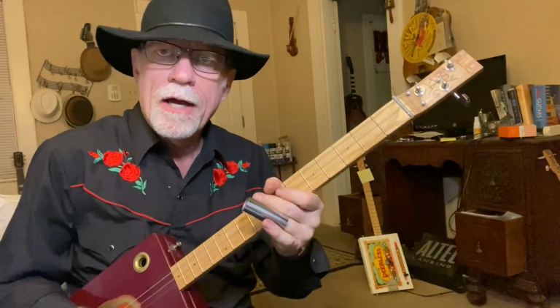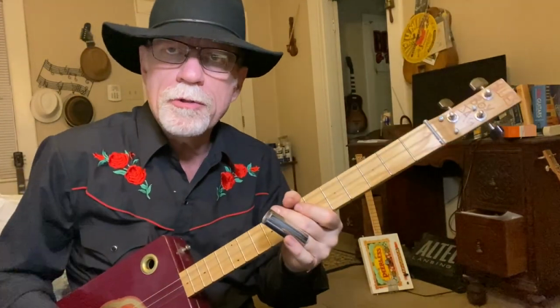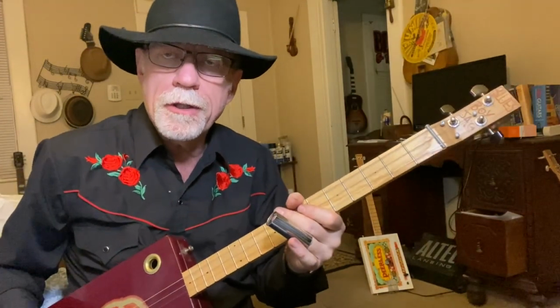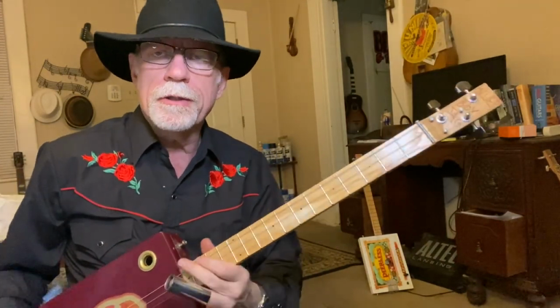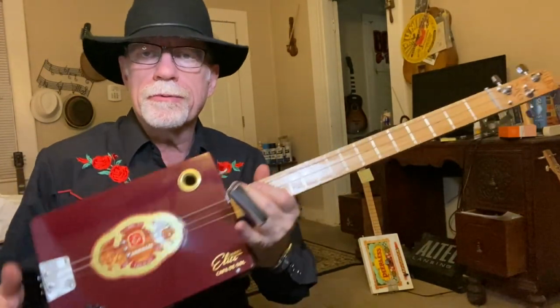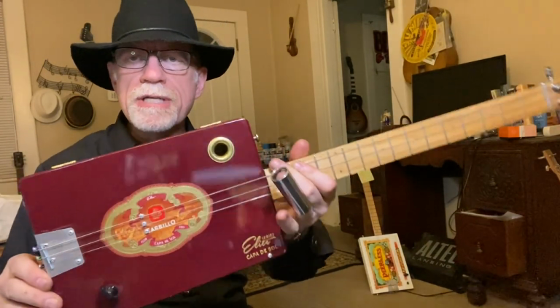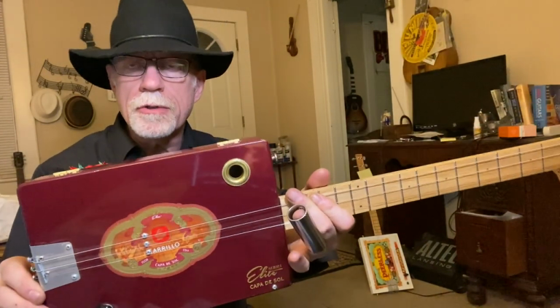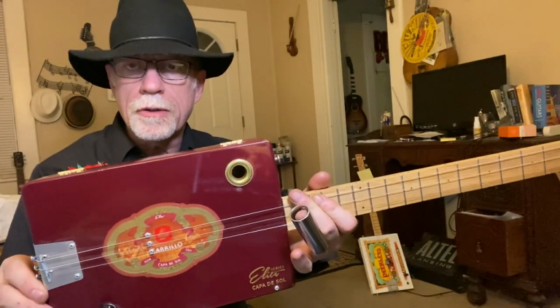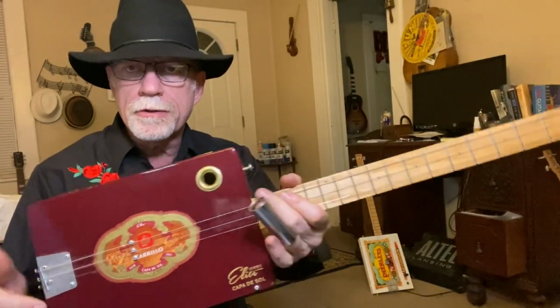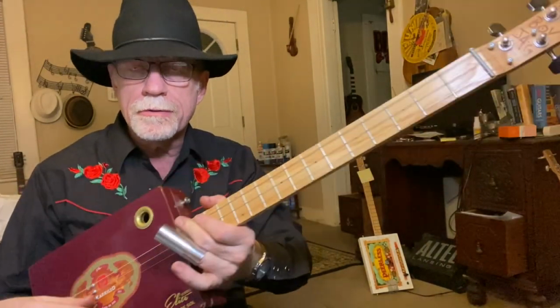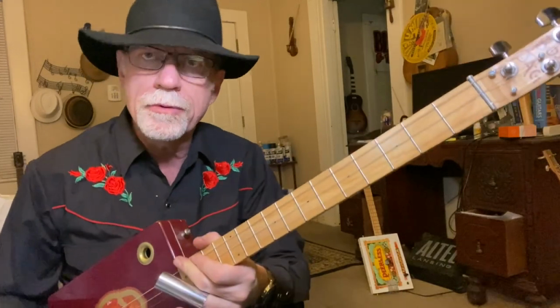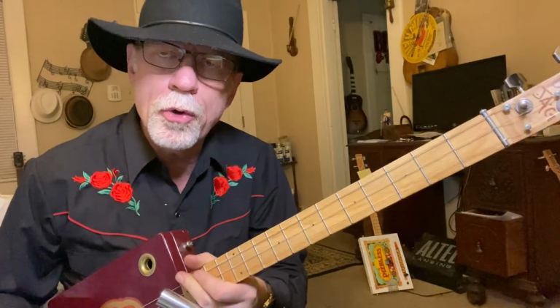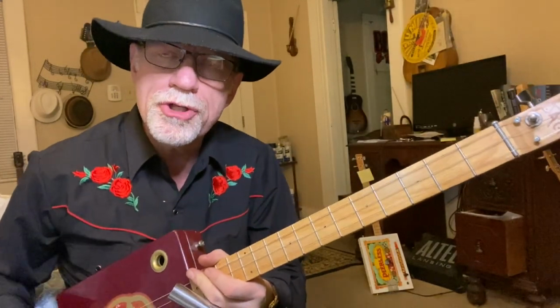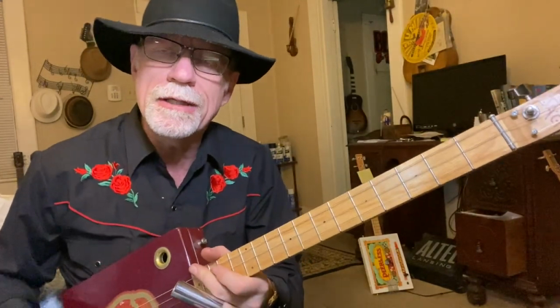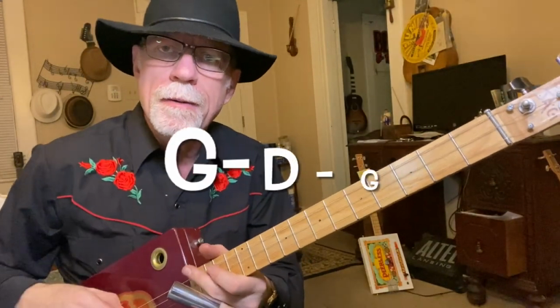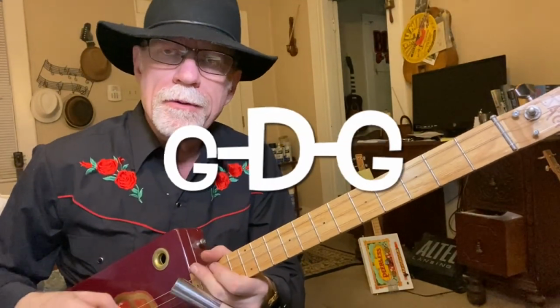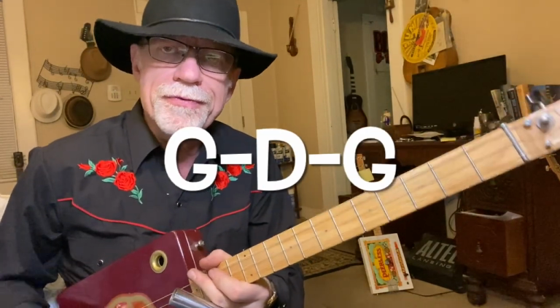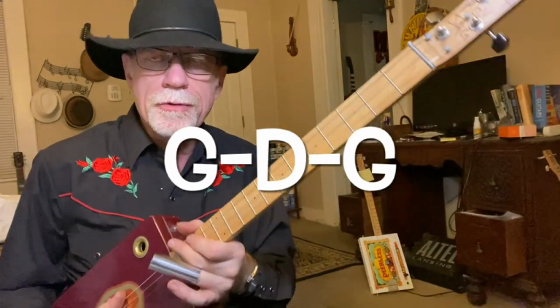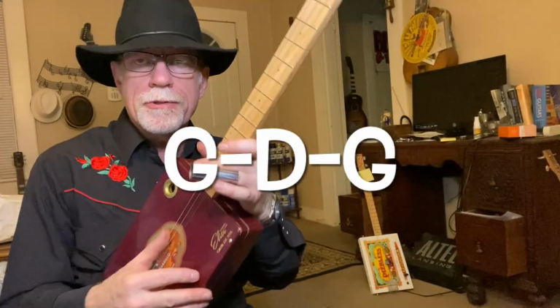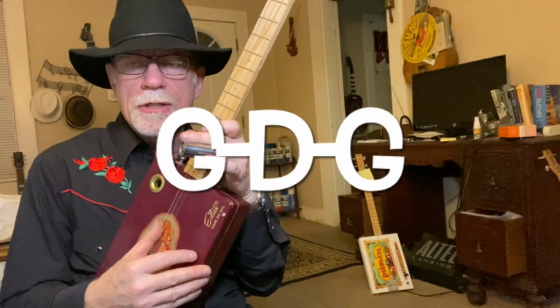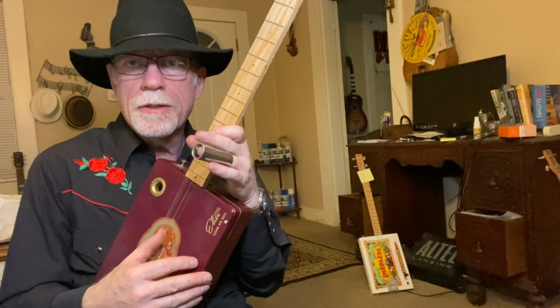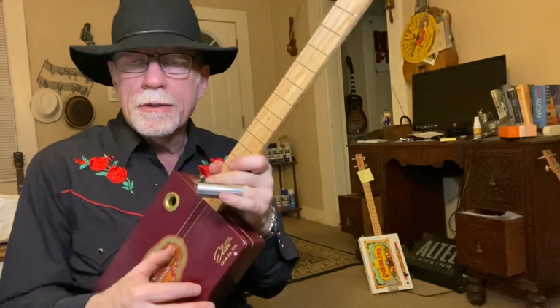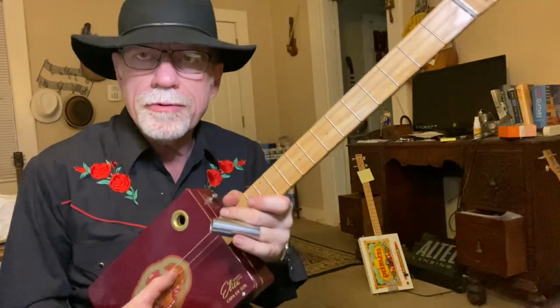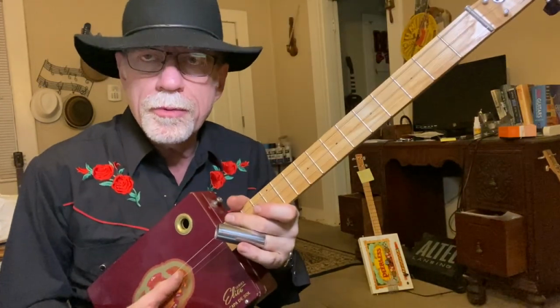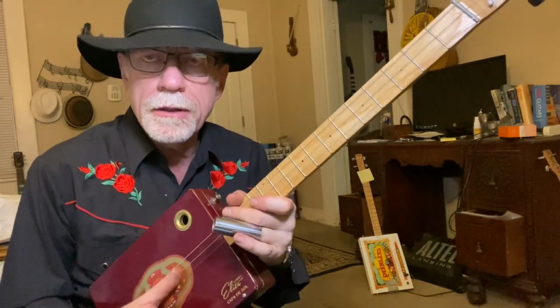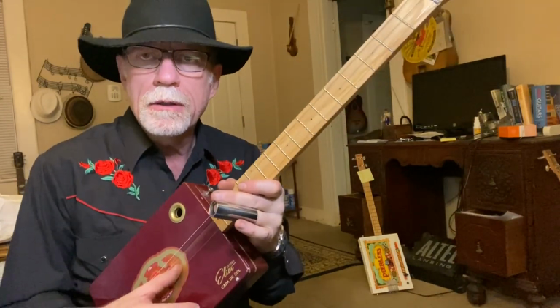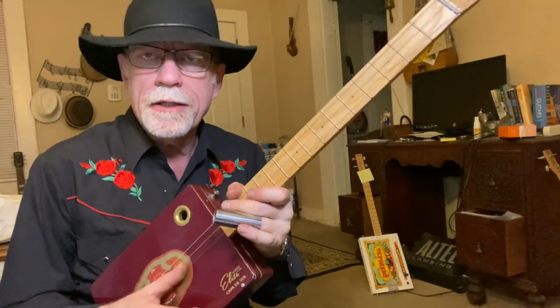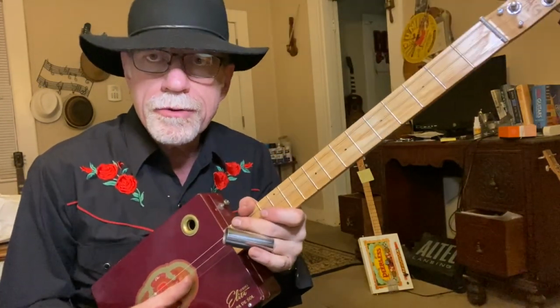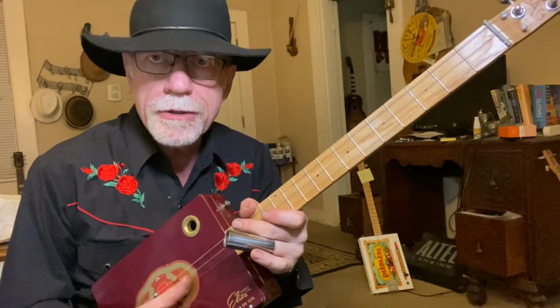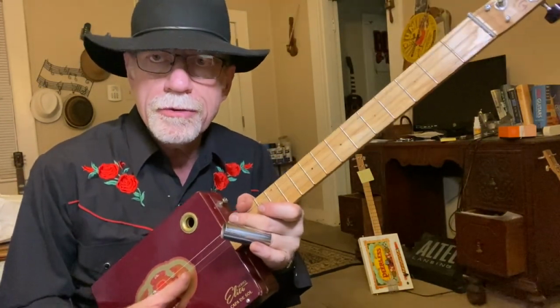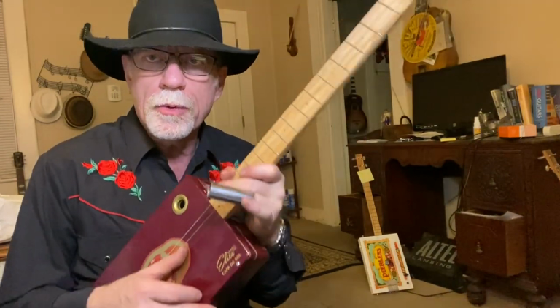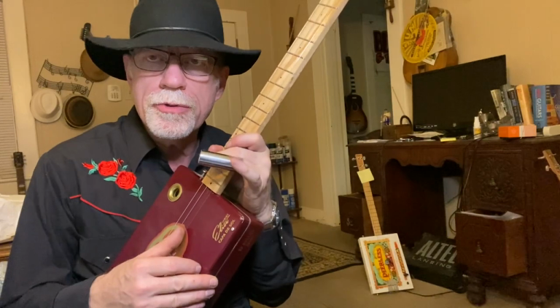Howdy folks, Blues Boy Jag here. Yet another three-string cigar box guitar lesson. We are tuned to open G. Fifth string tuned down to G, D string tuned normal to D, and the third string or G string tuned normal to G.